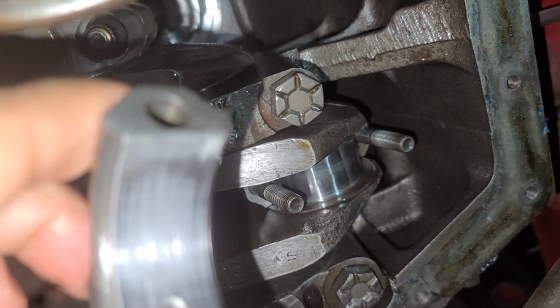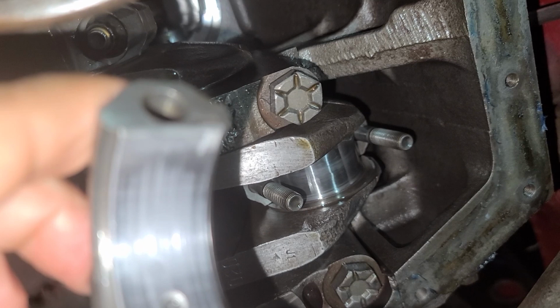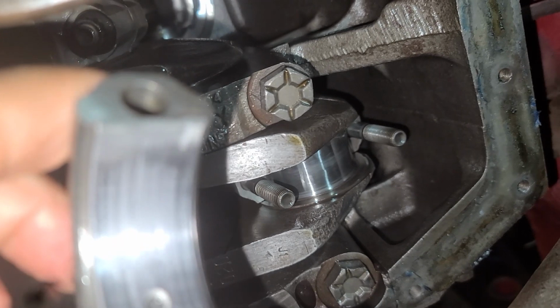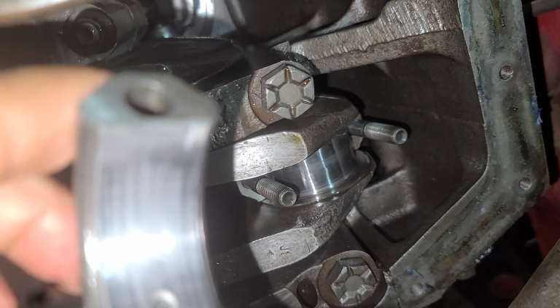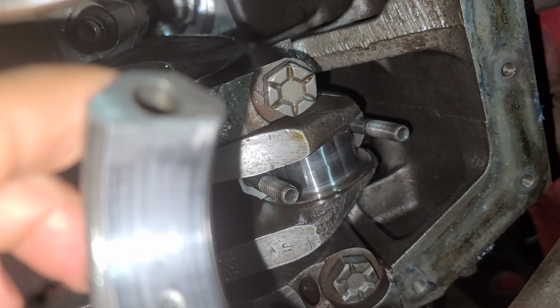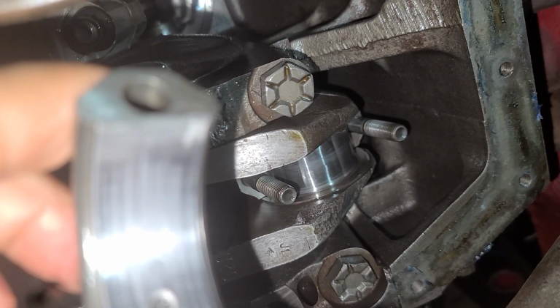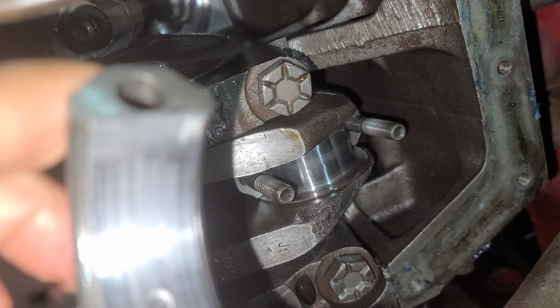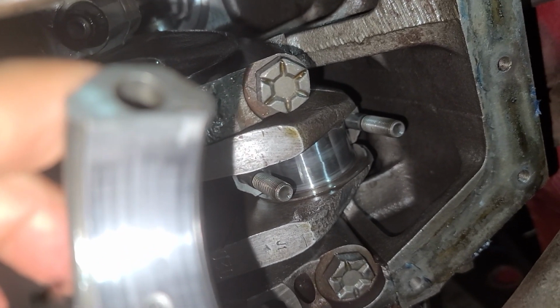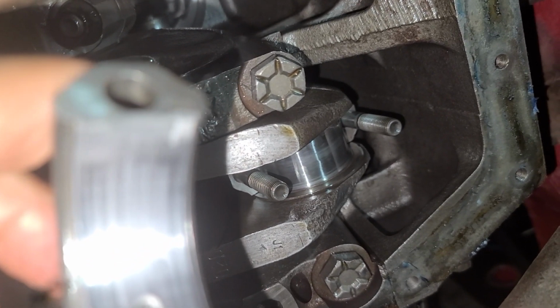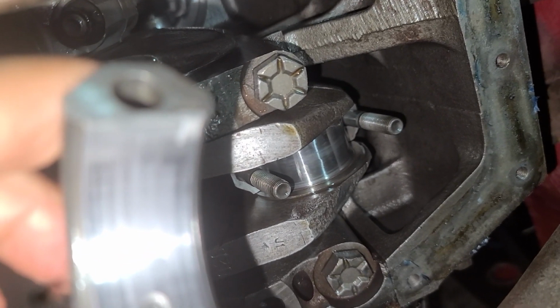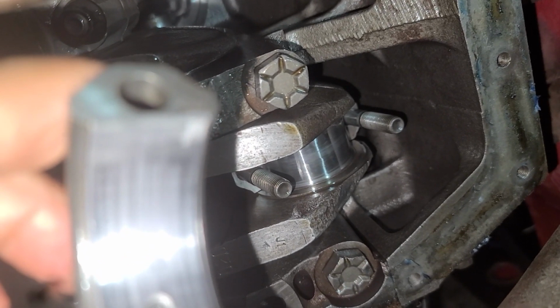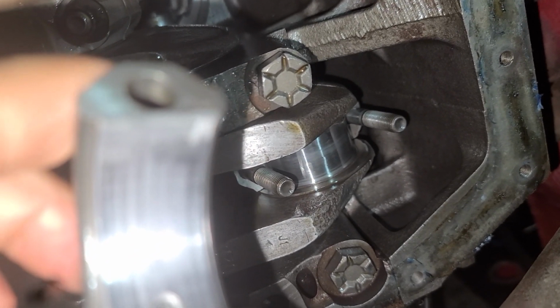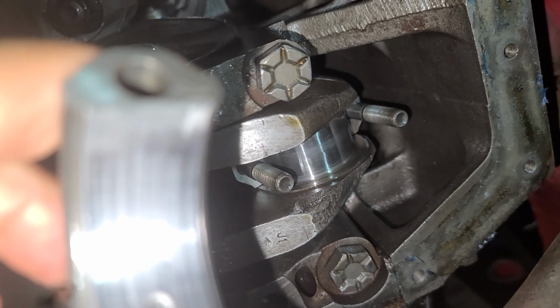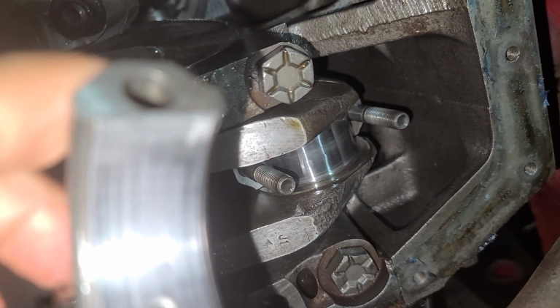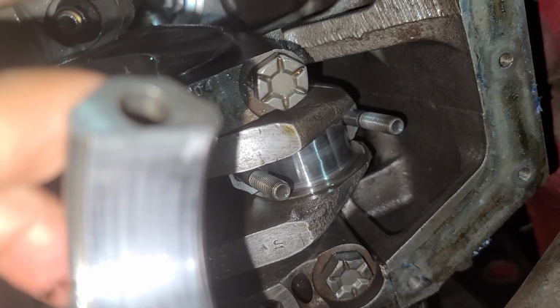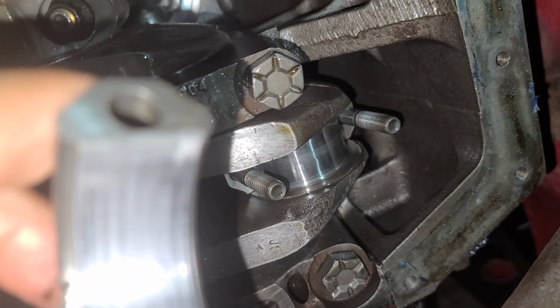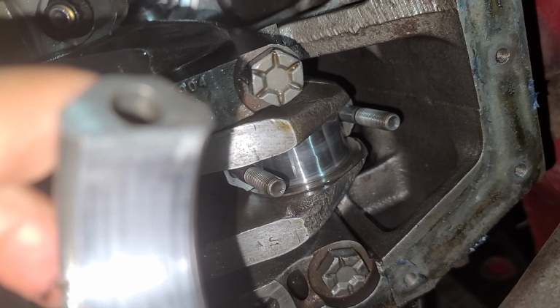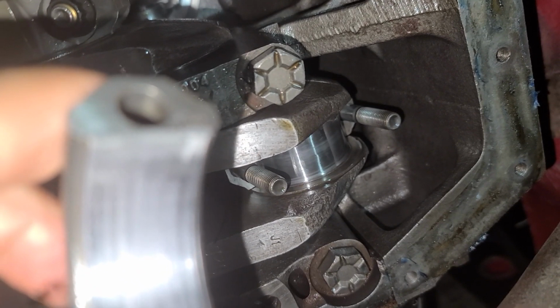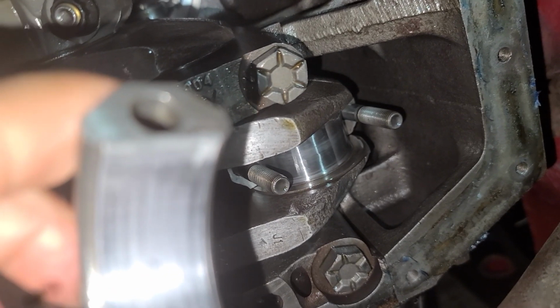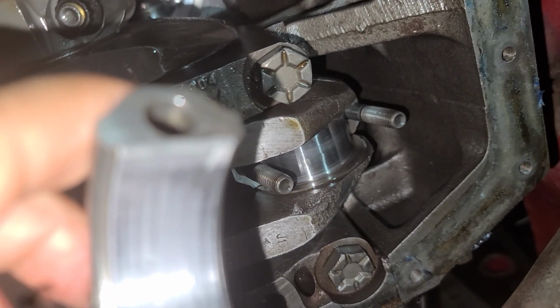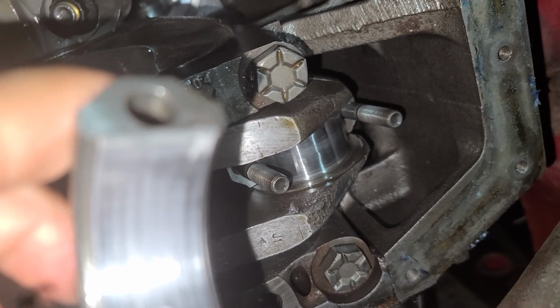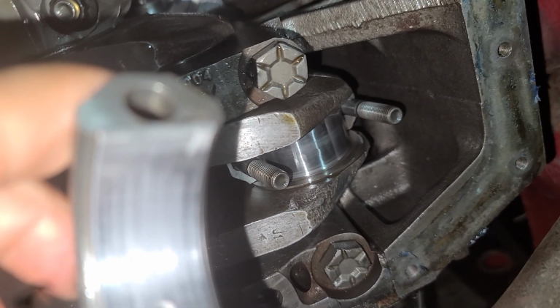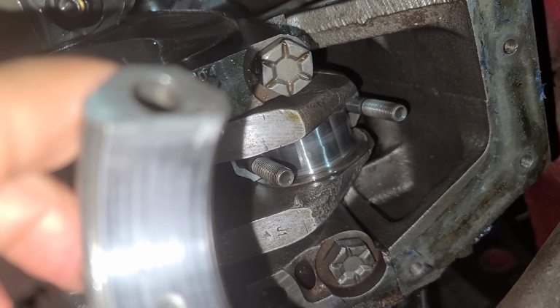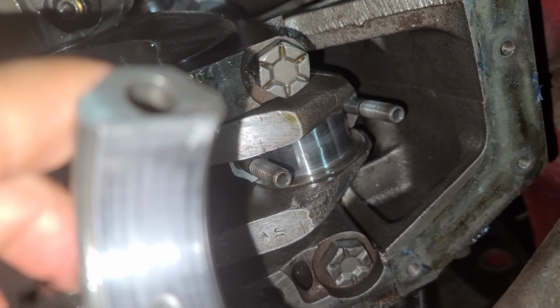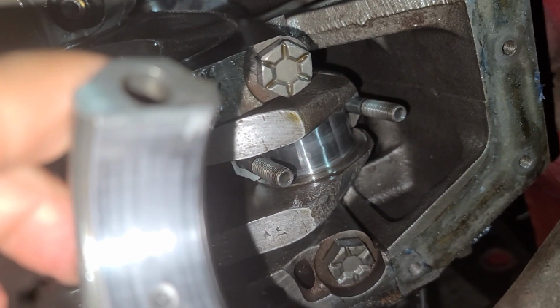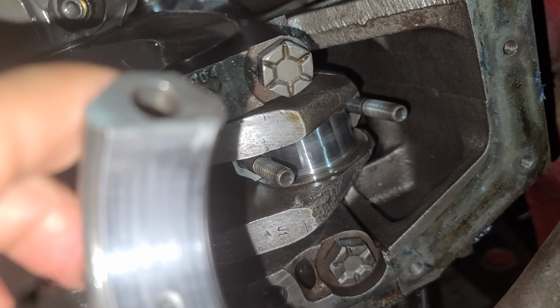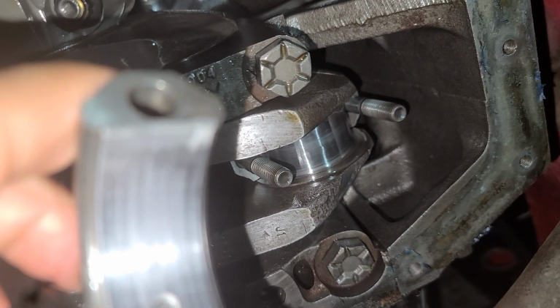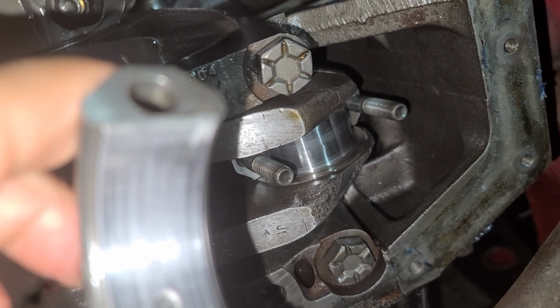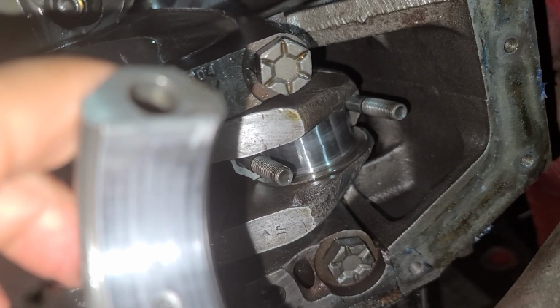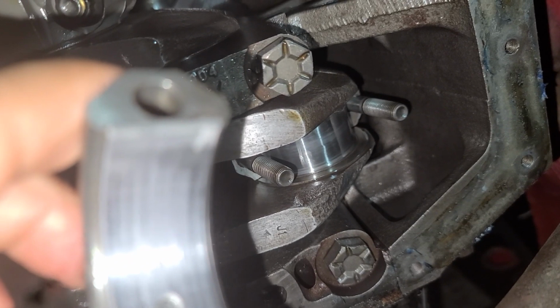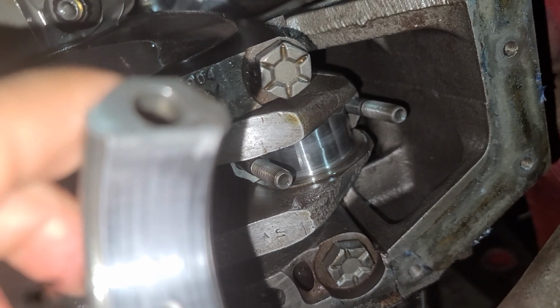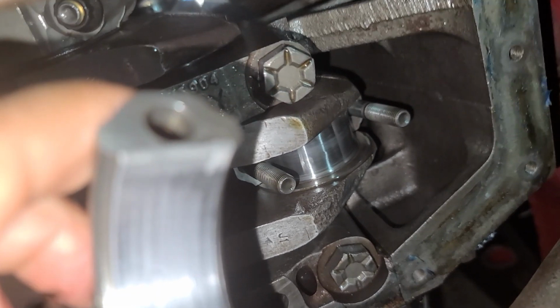I'm going to go ahead and measure the distance and the tolerance. I'll put some plastigage in there and we'll measure the tolerance just to make sure that we're still good to go.